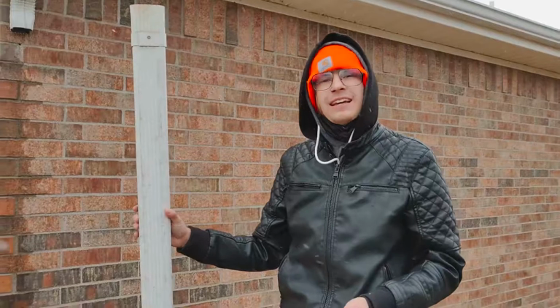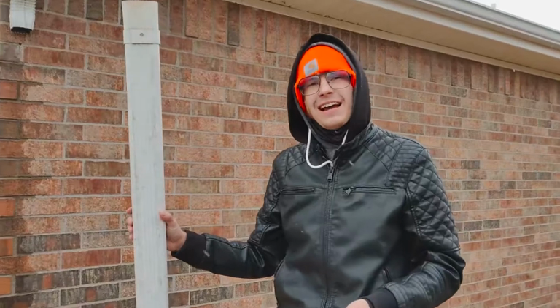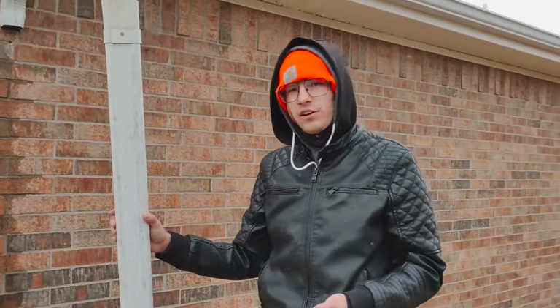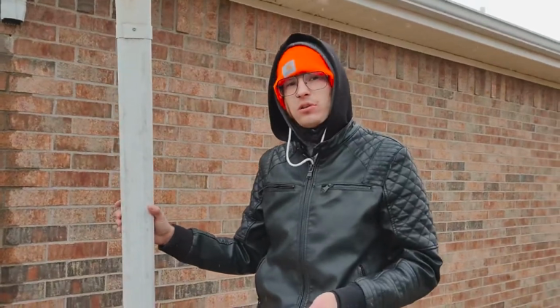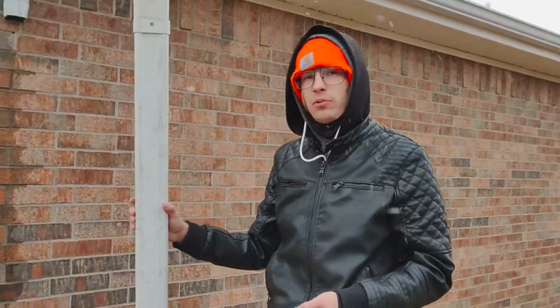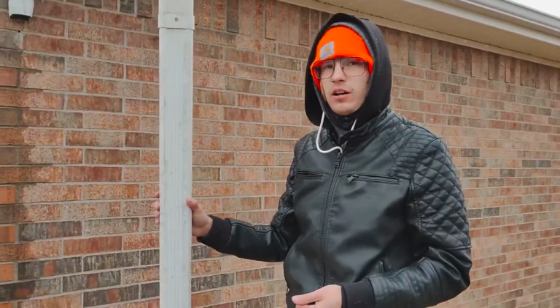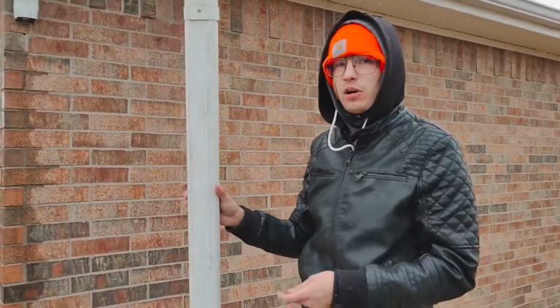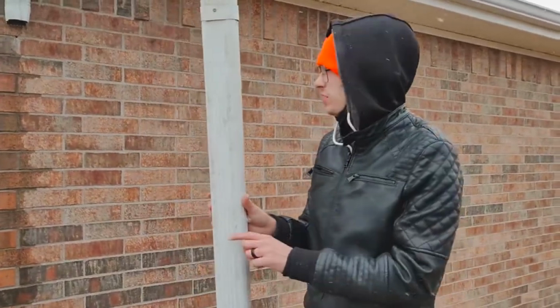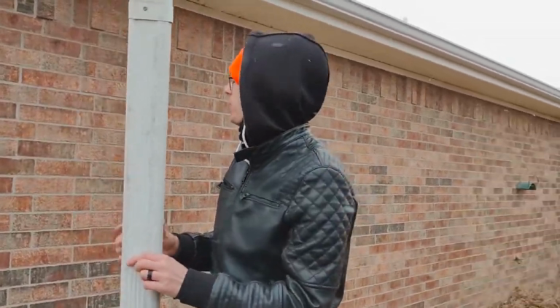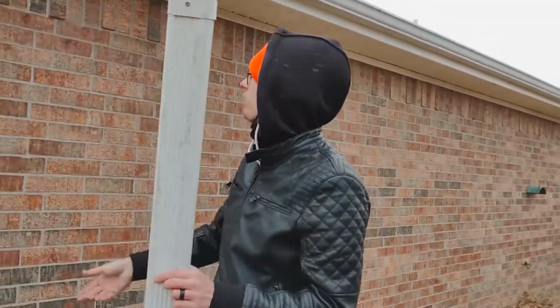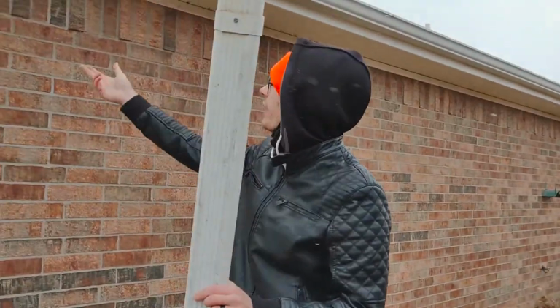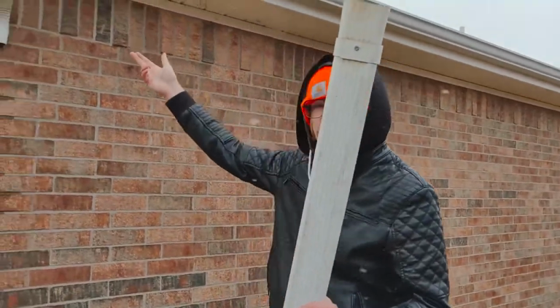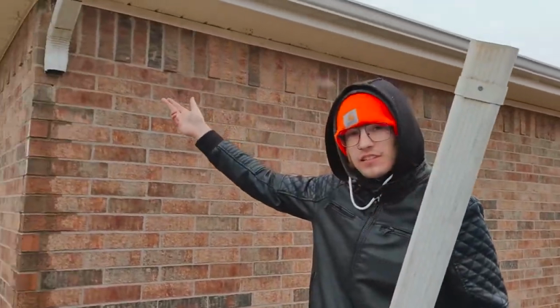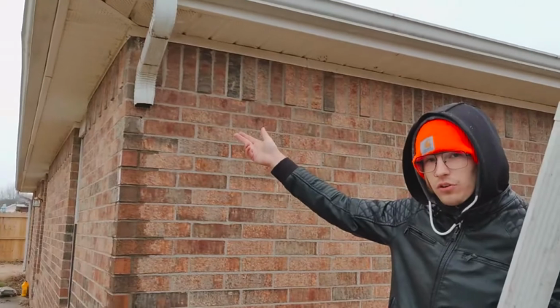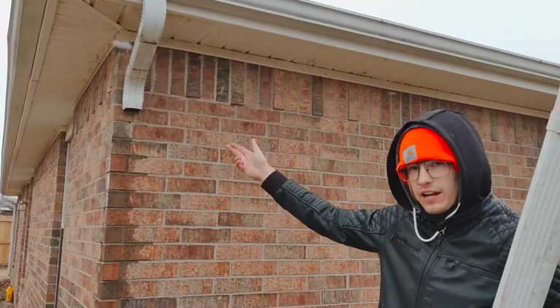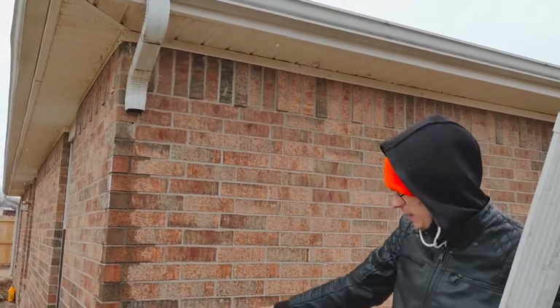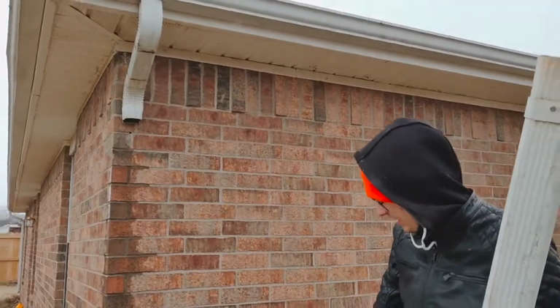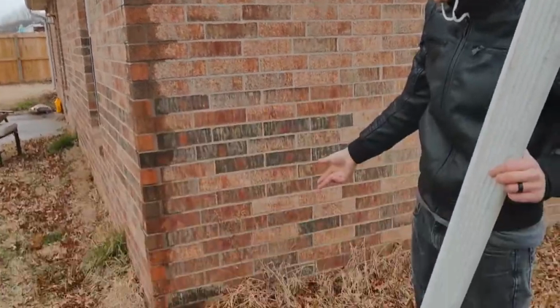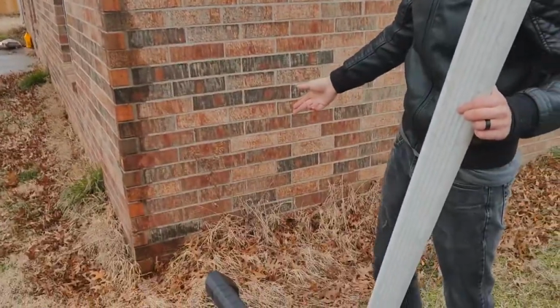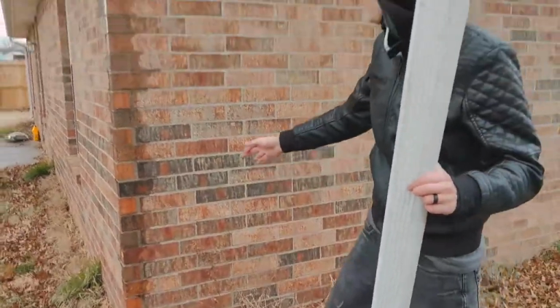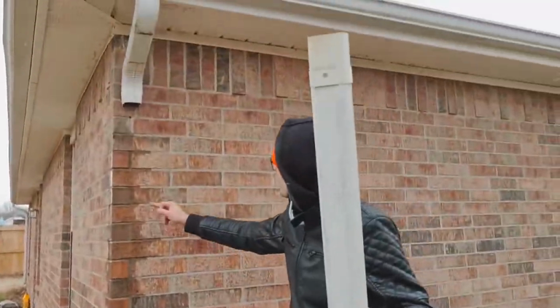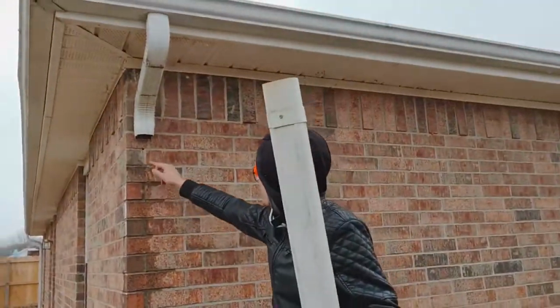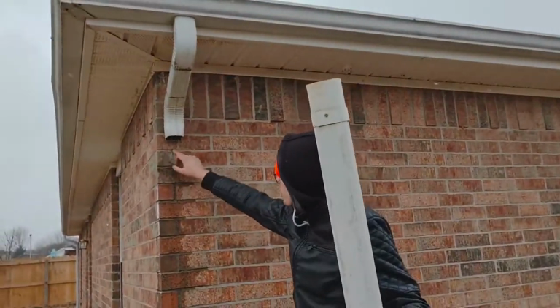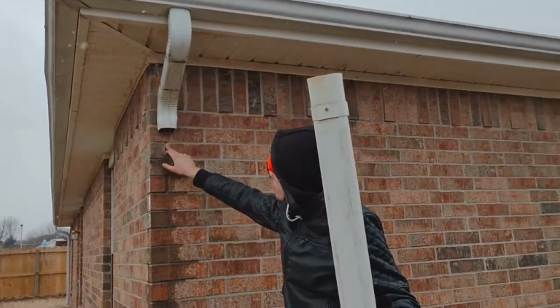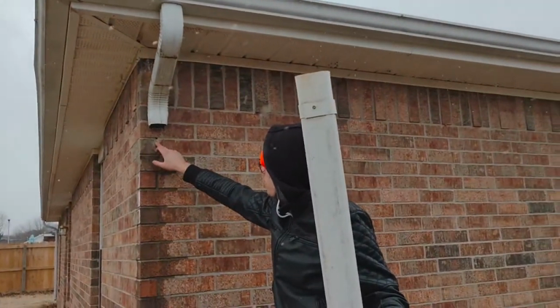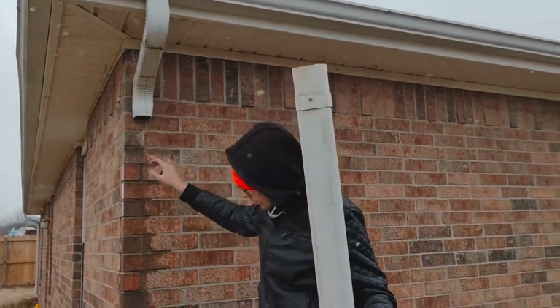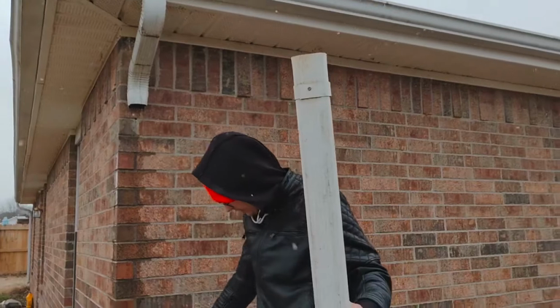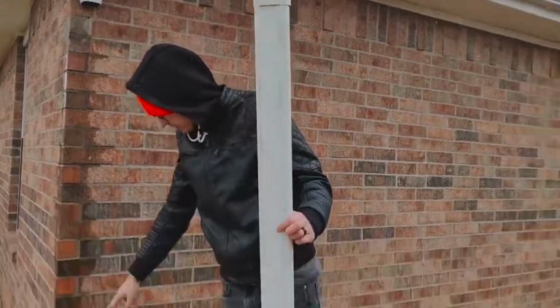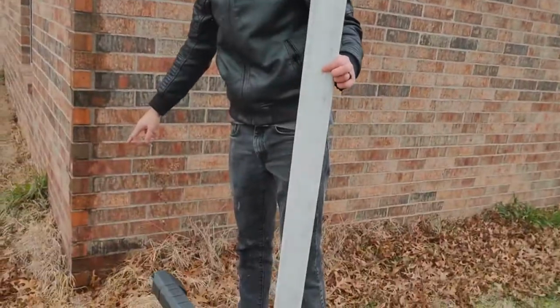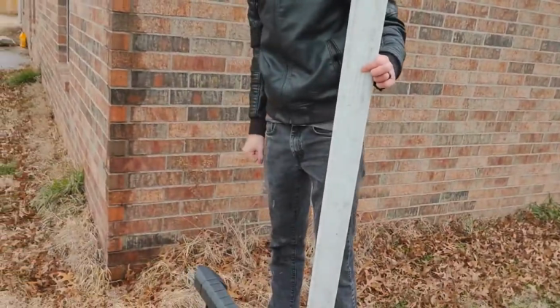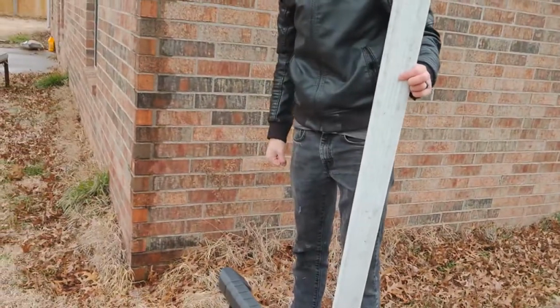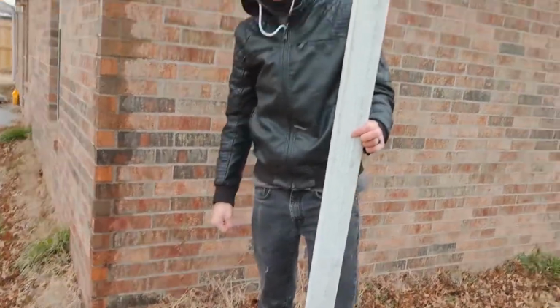Hey guys, Neil here with Chapel Gutter. We're on a service call right now. They have several downspouts that have come off — they've come away from the wall. They didn't have these fastened in here properly.